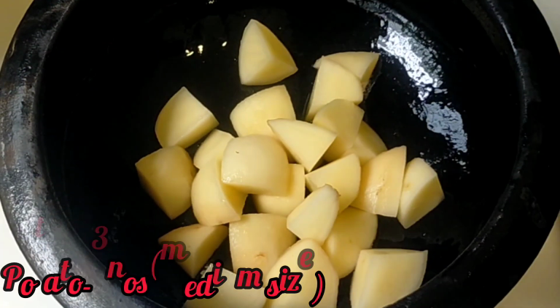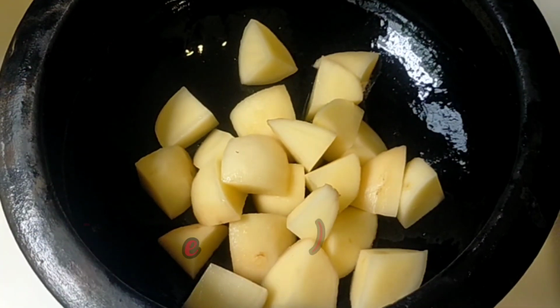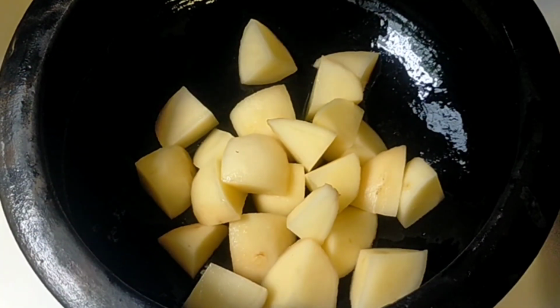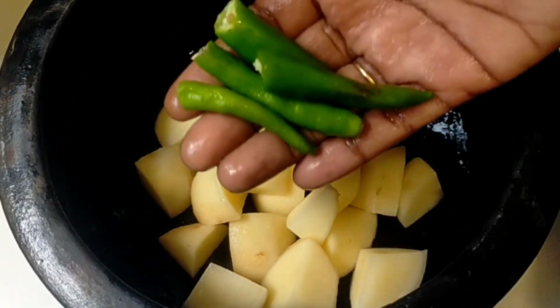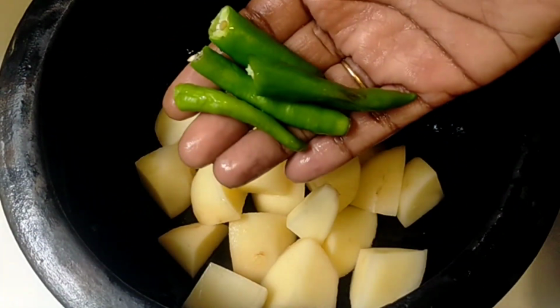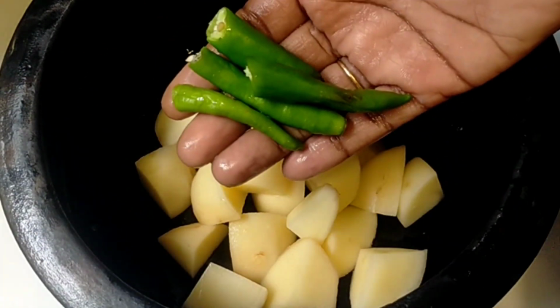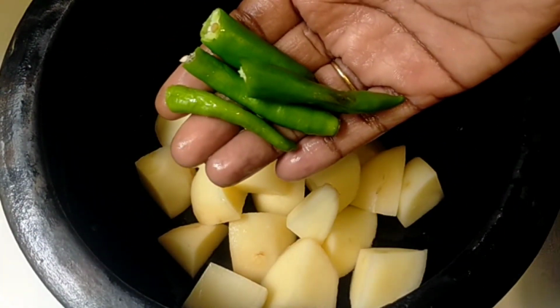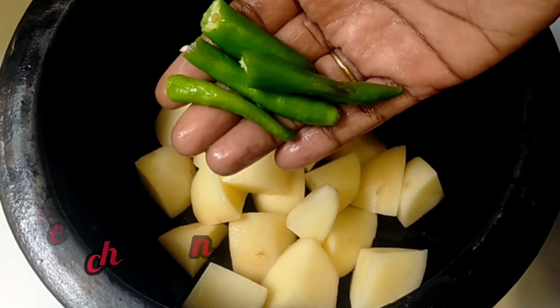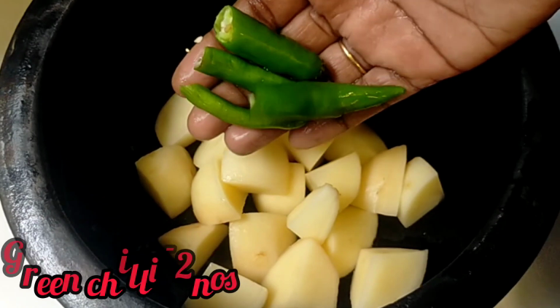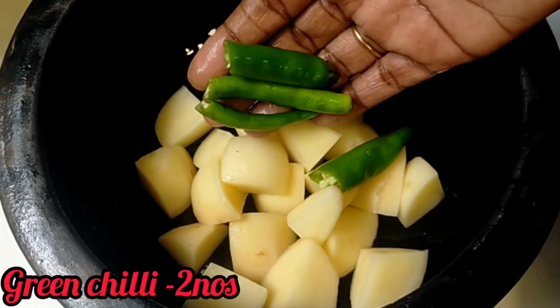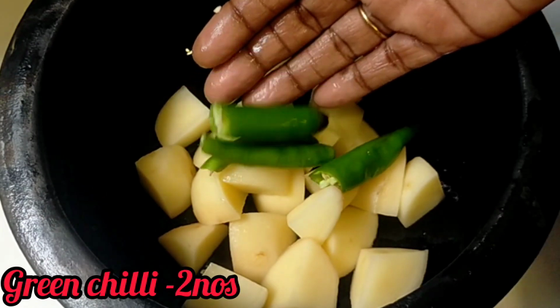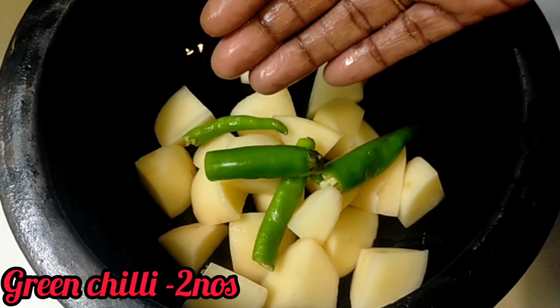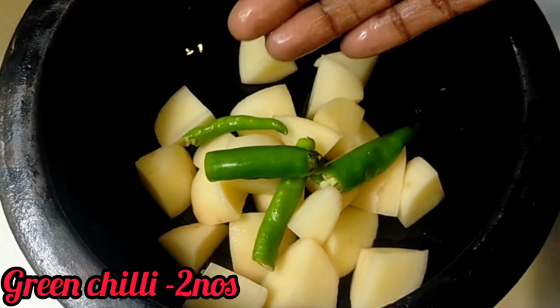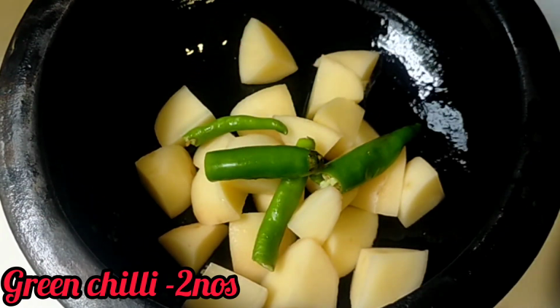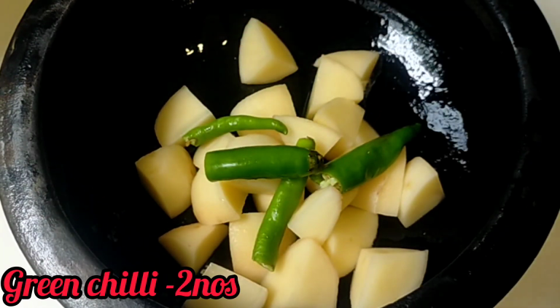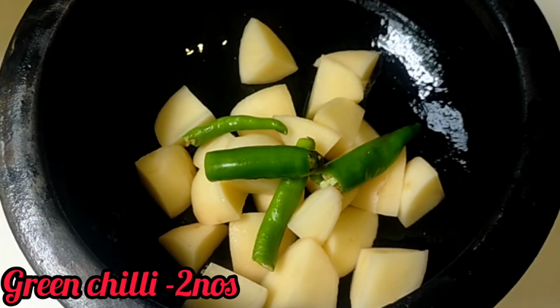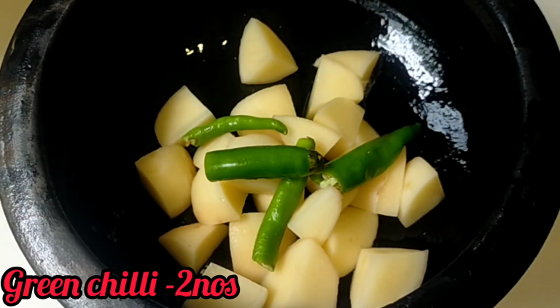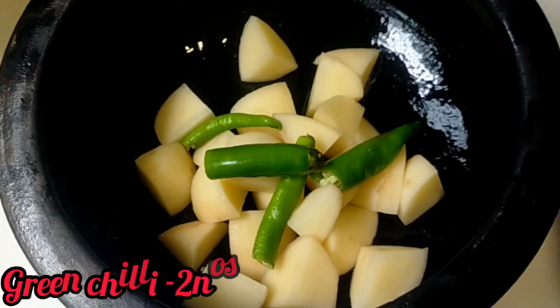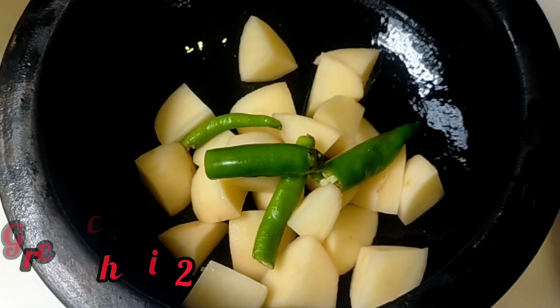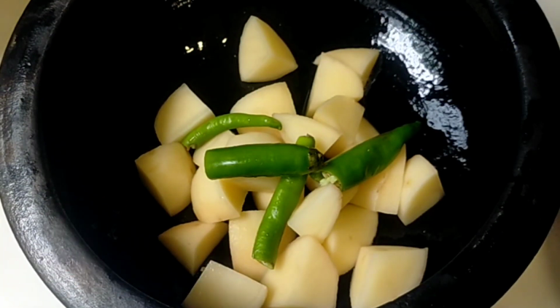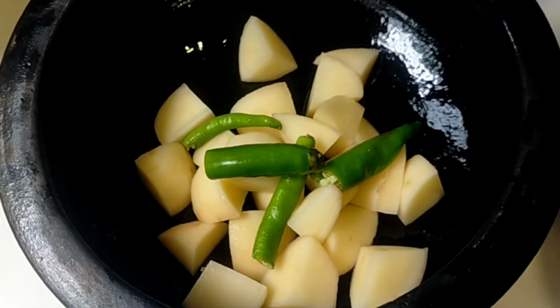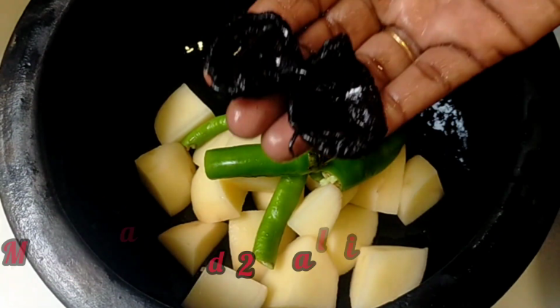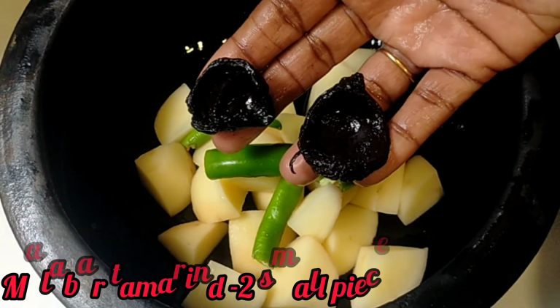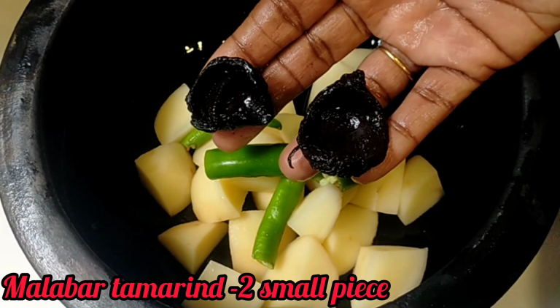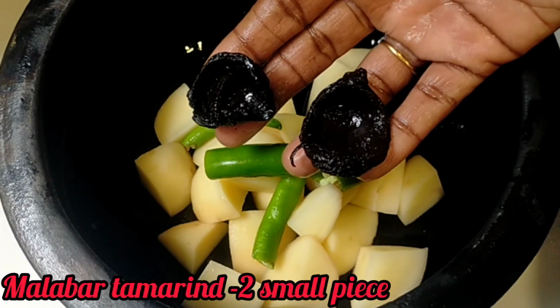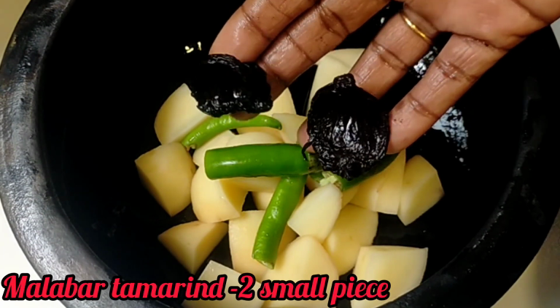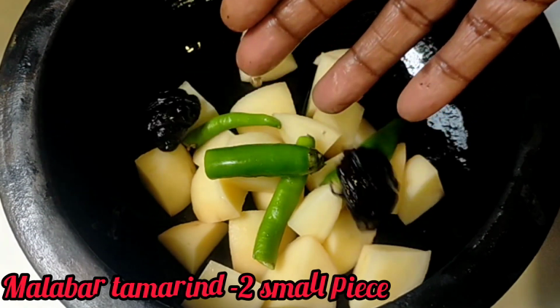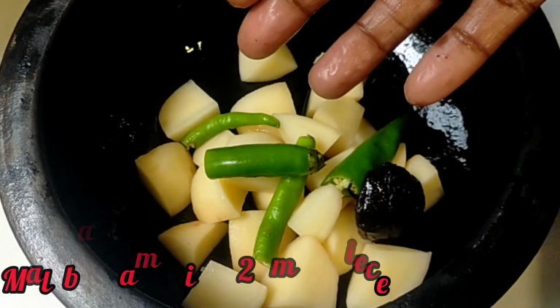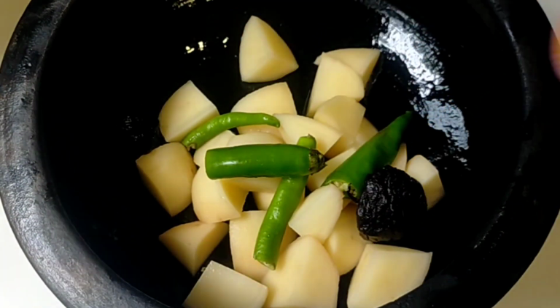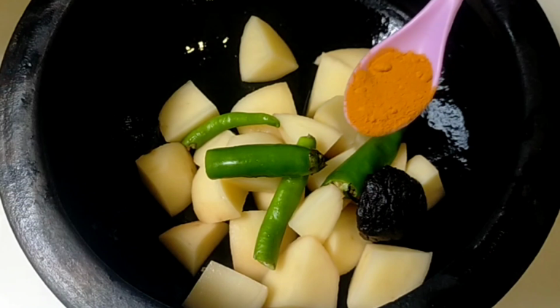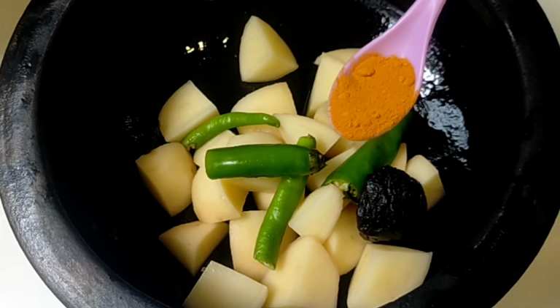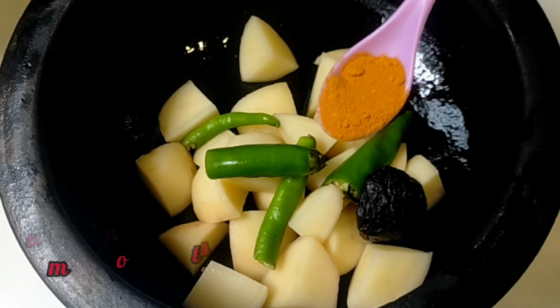Let's do 3 teaspoons. You'll put it in 2 teaspoons. Then we will put it in 2 teaspoons. Let's put it in 1 teaspoon.